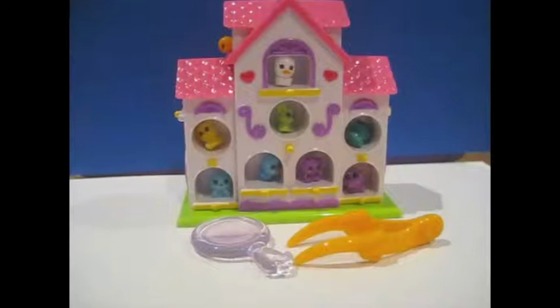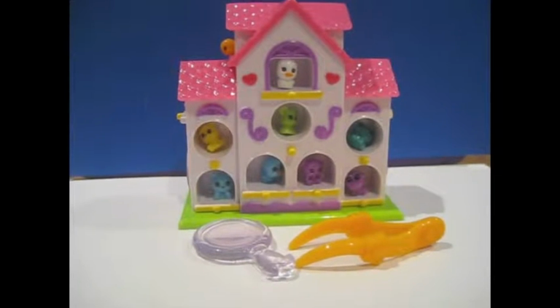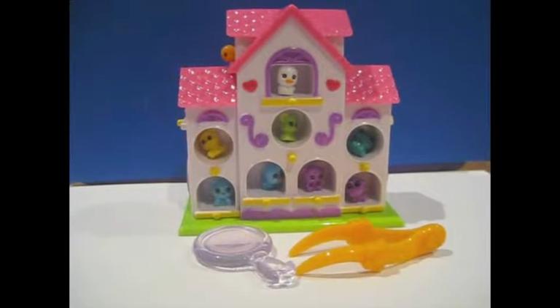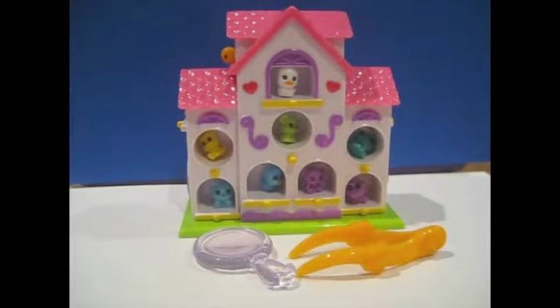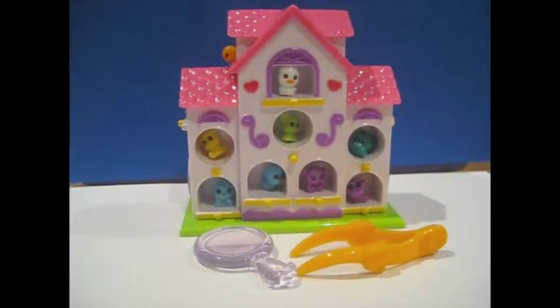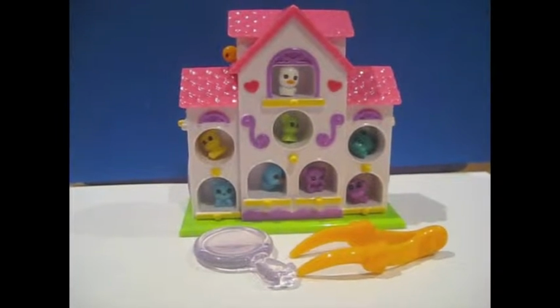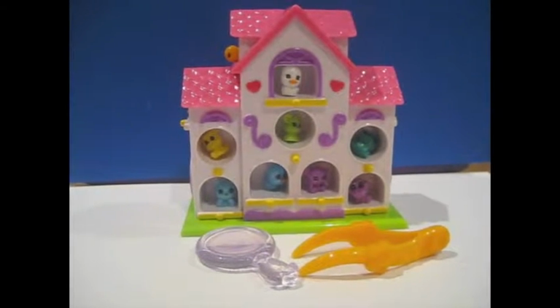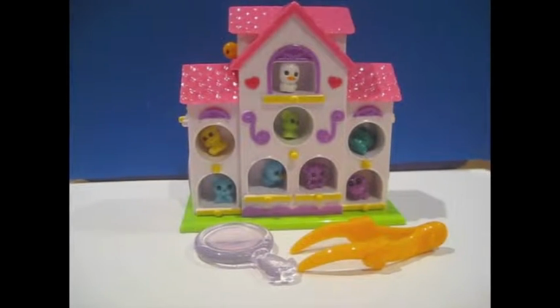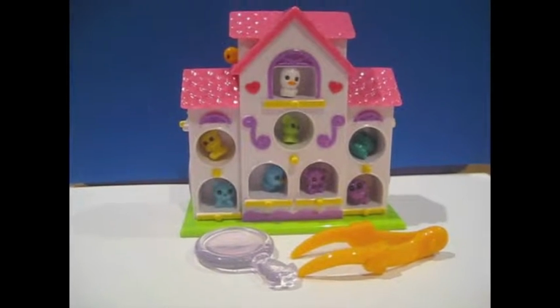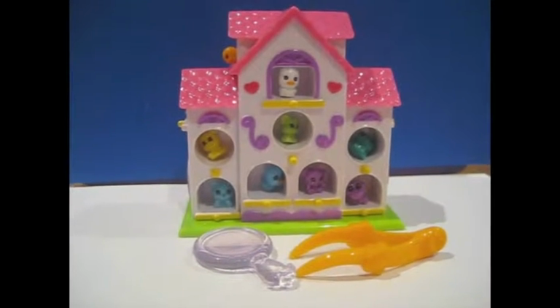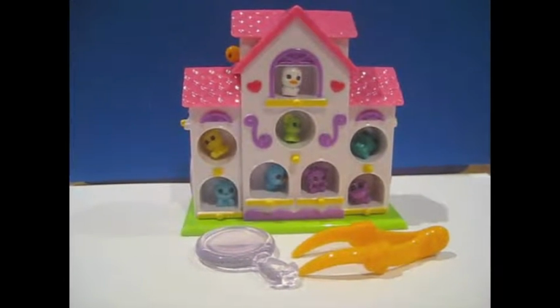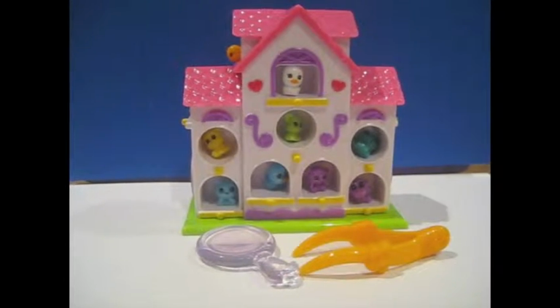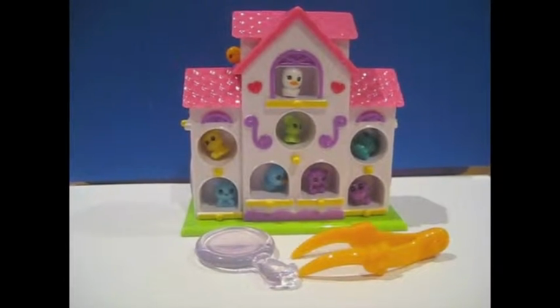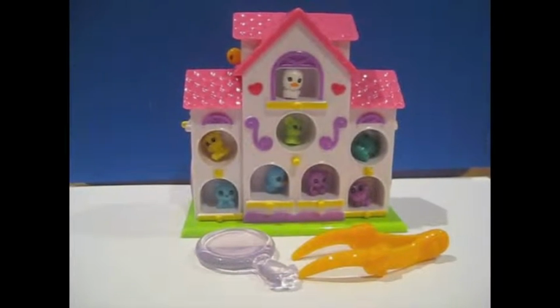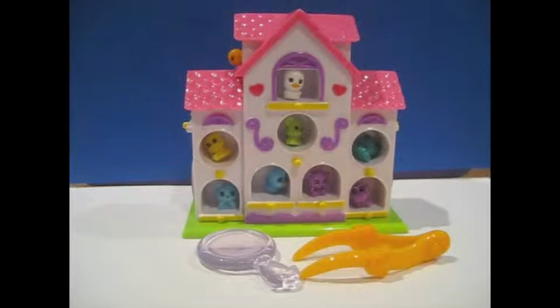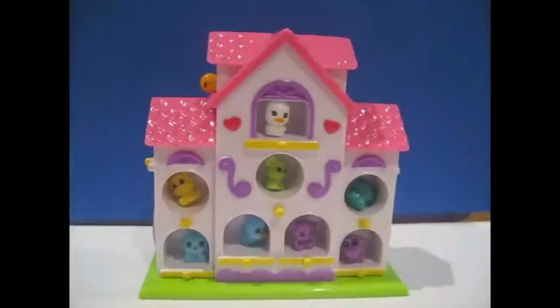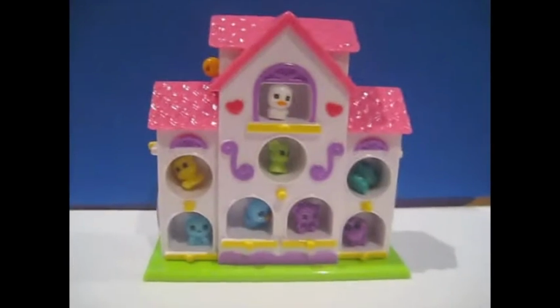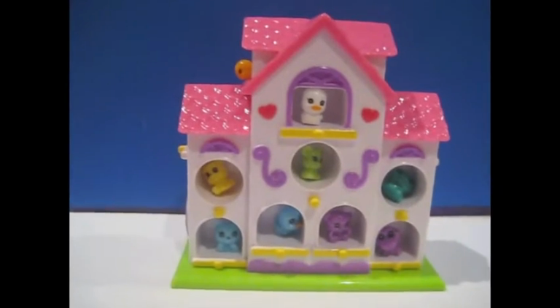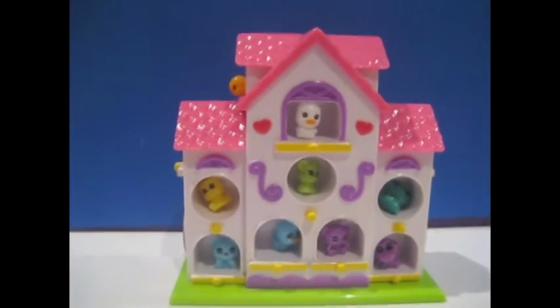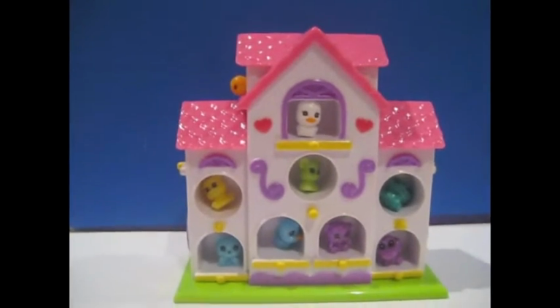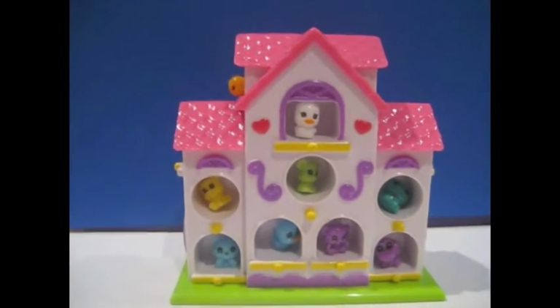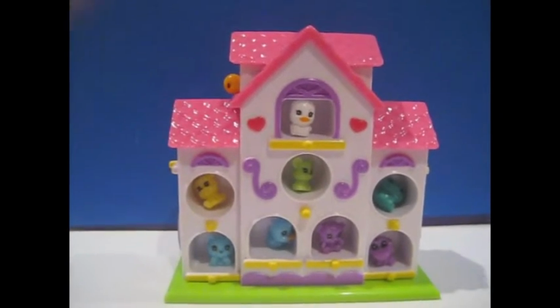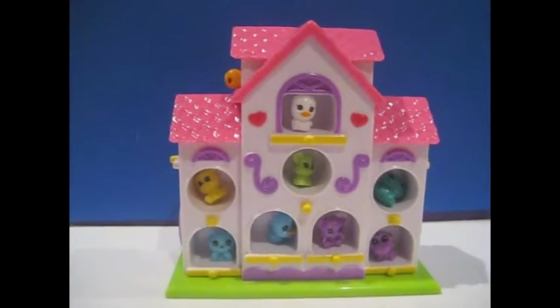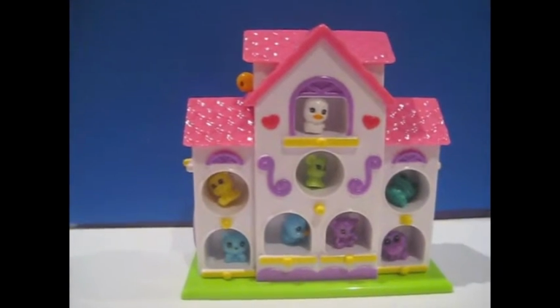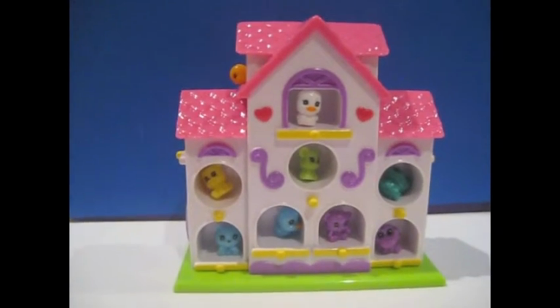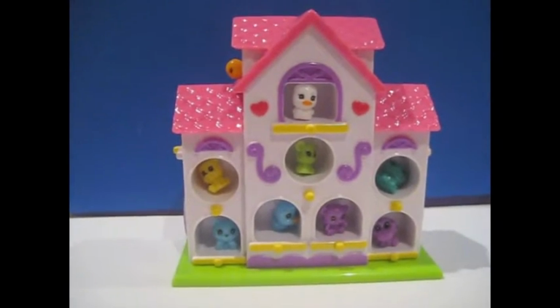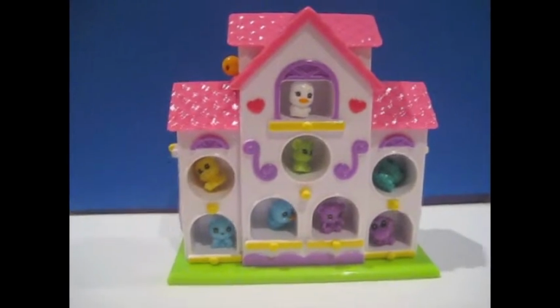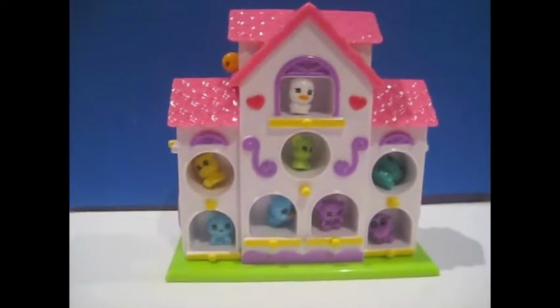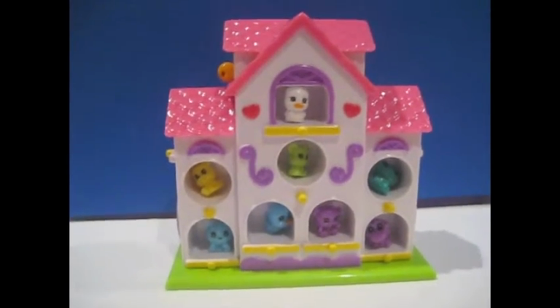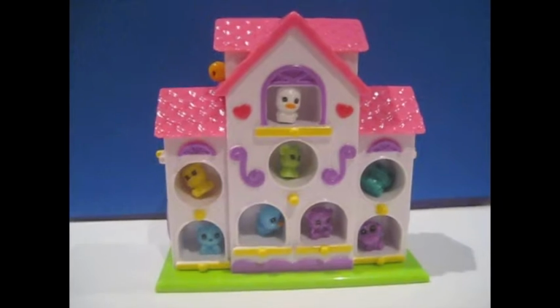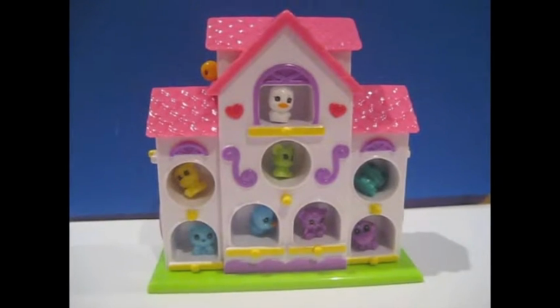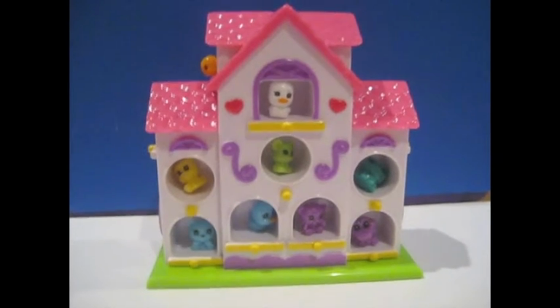Hey guys, it's me, X-IceBooX, and this is my review of the Zinkies Birdhouse set. This set is like a birdhouse, and it has sections for all 12 Zinkies.